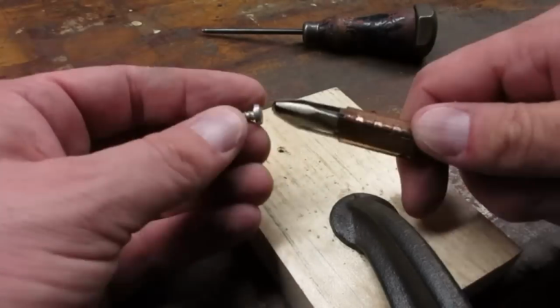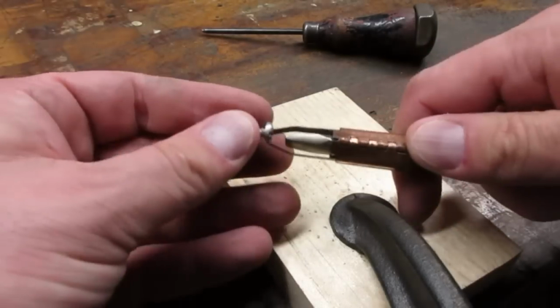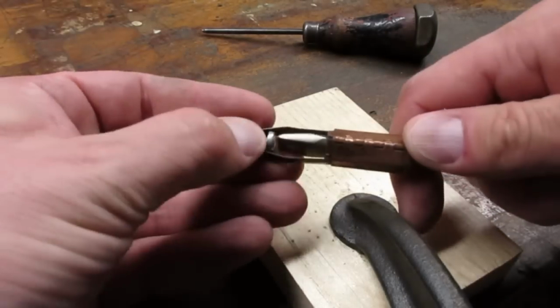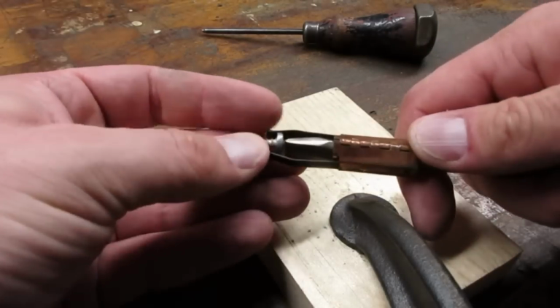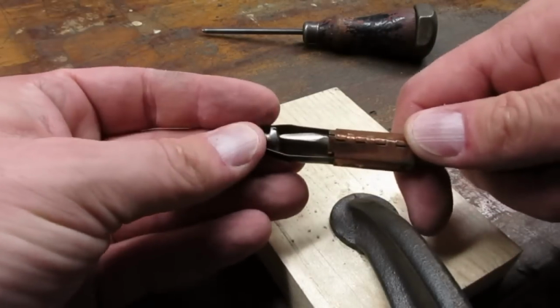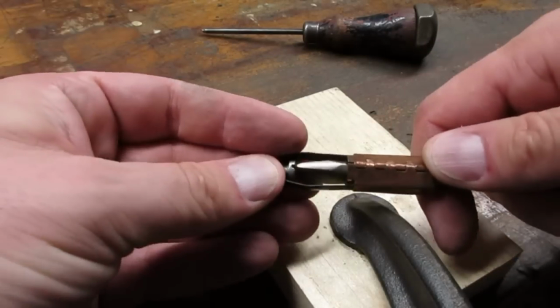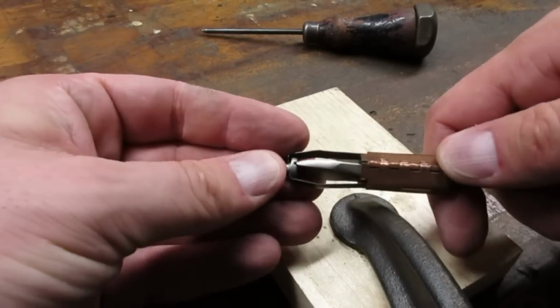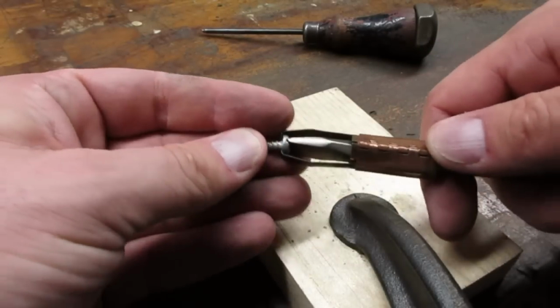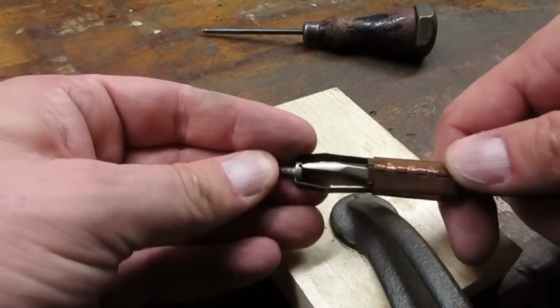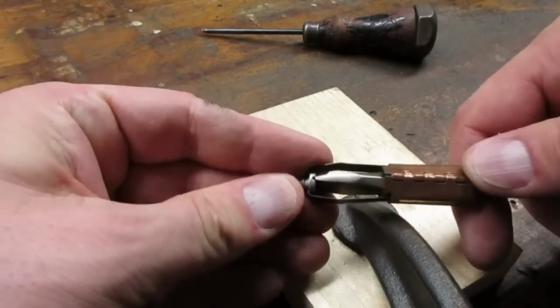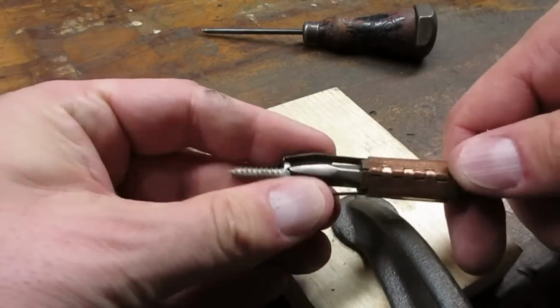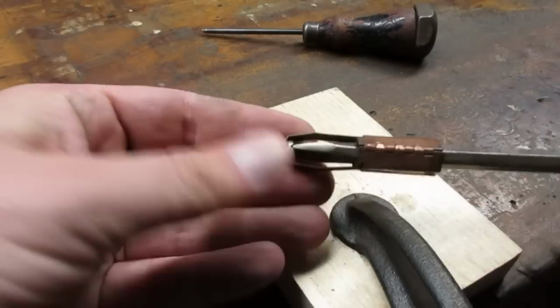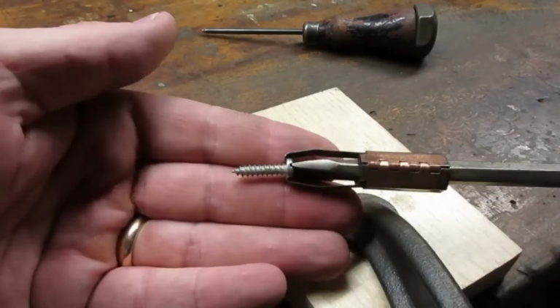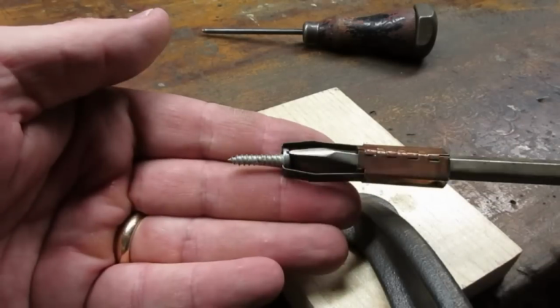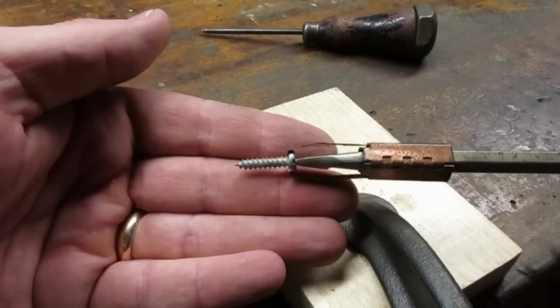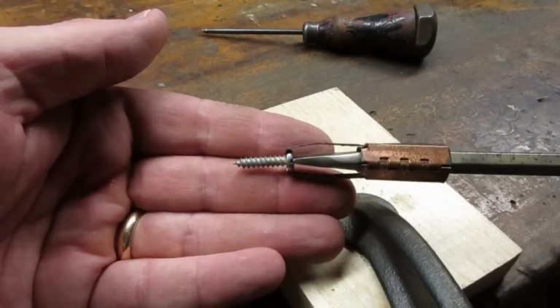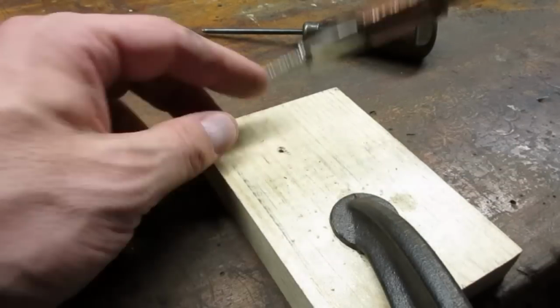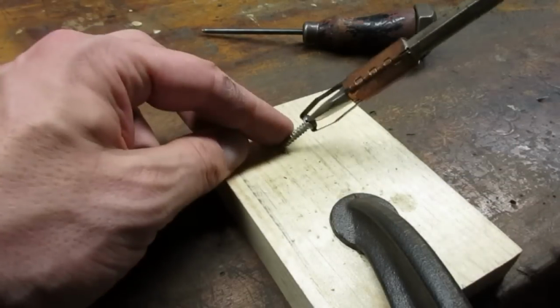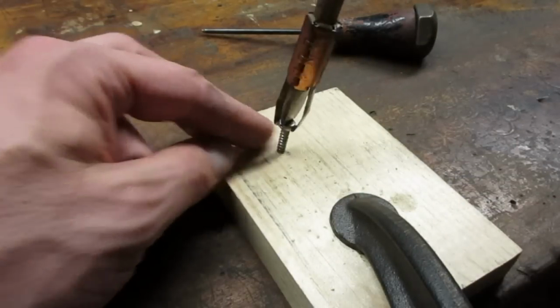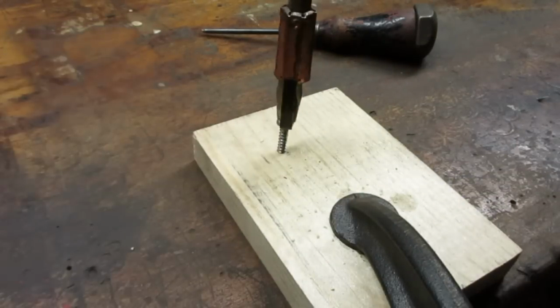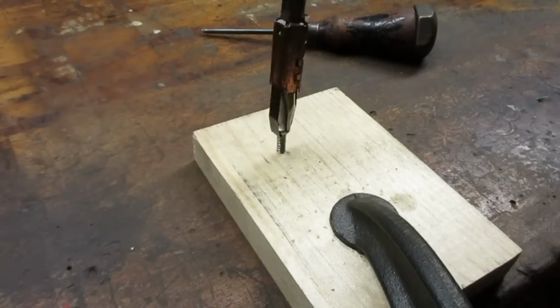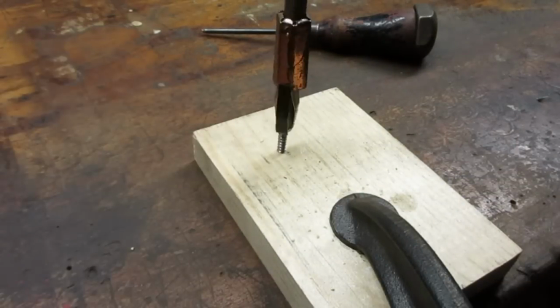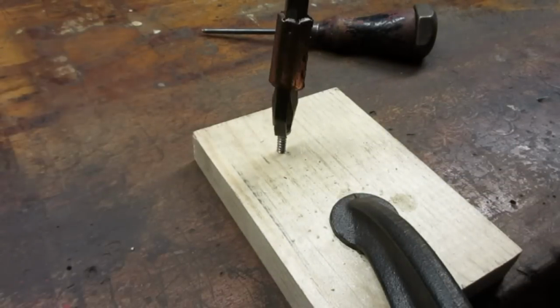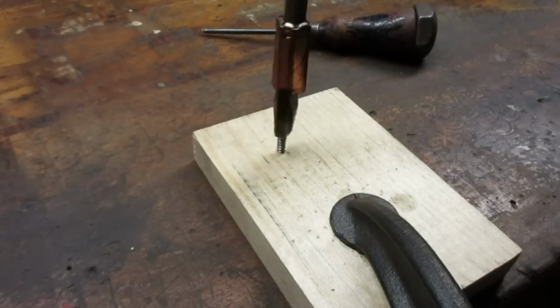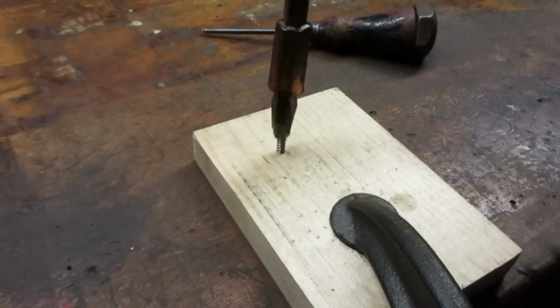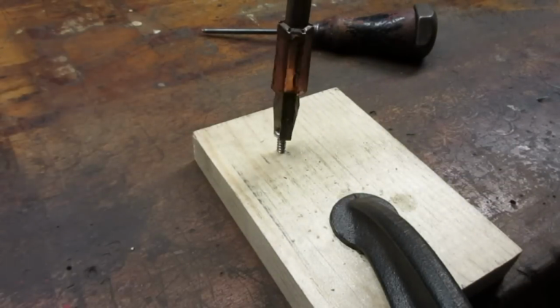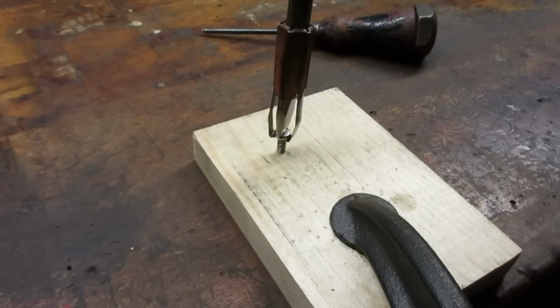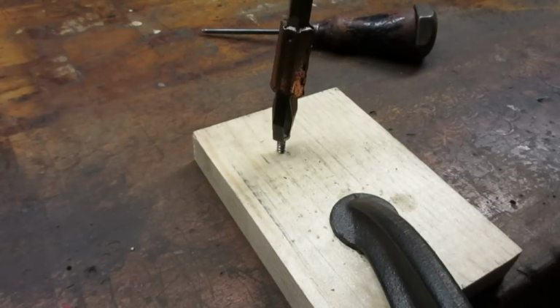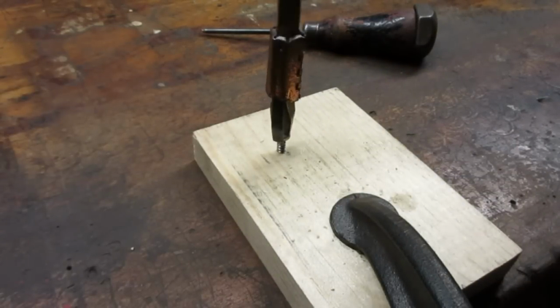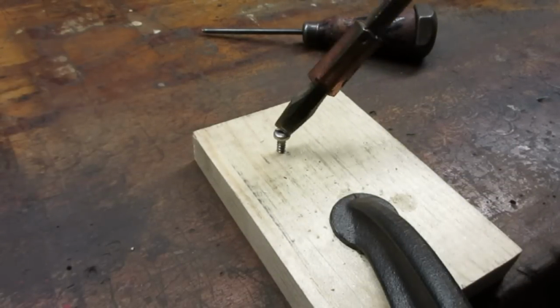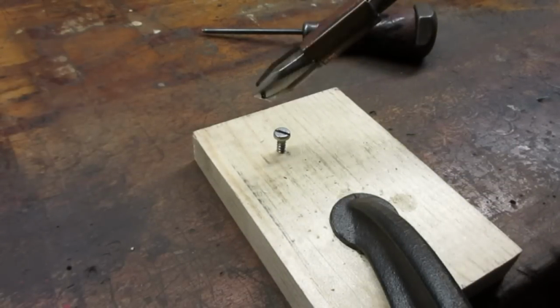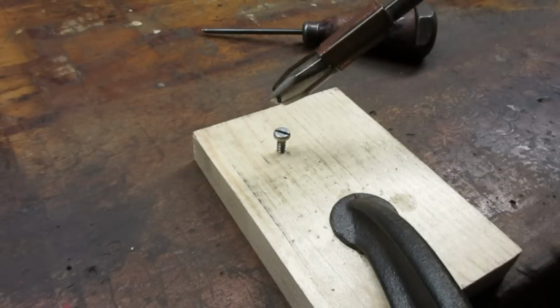I had to try out the screwdriver. This was the largest slotted screw I had. The mechanism releases the screw better than I thought.